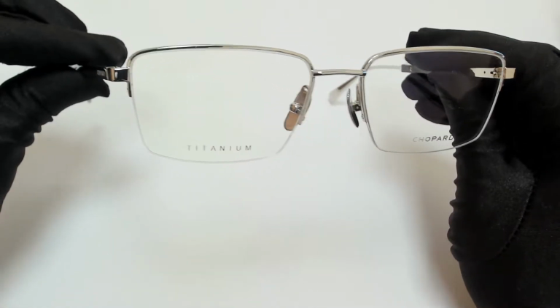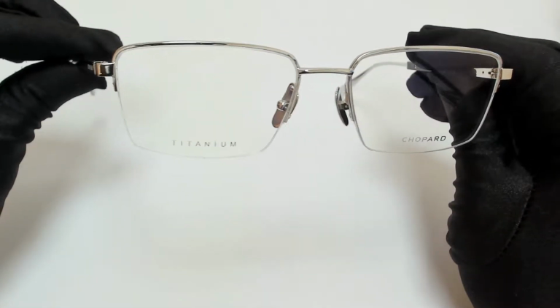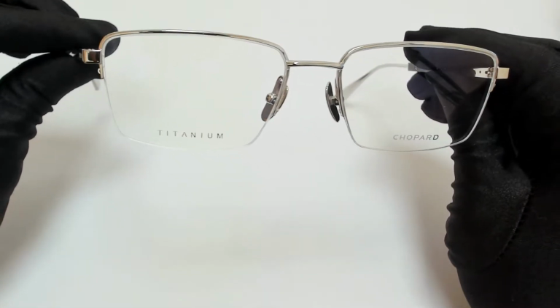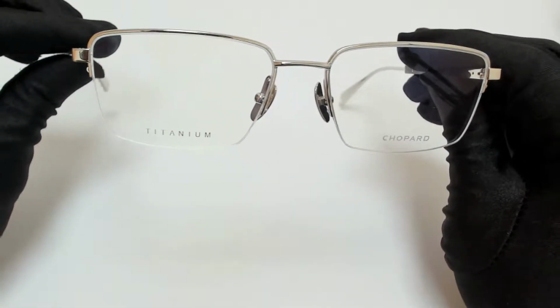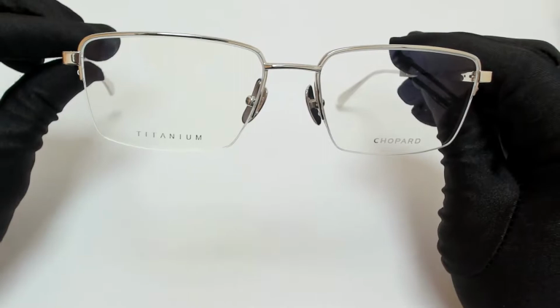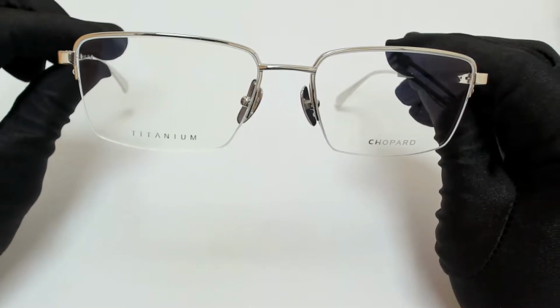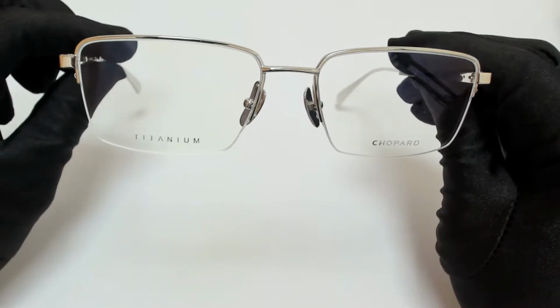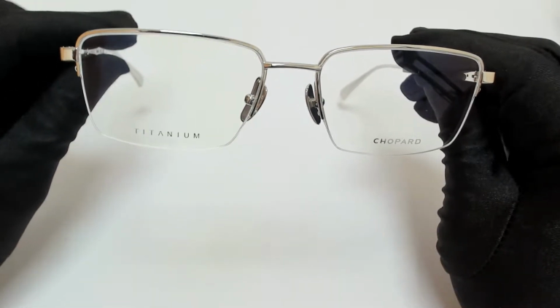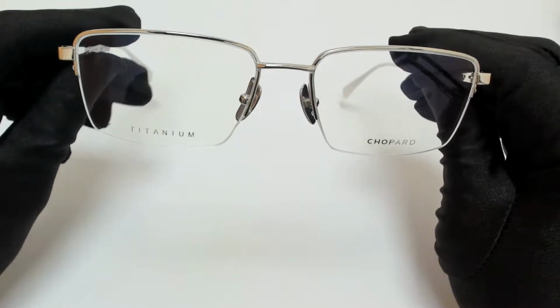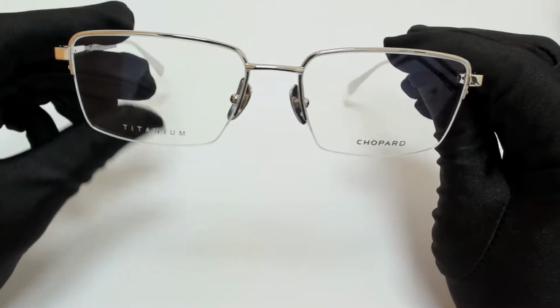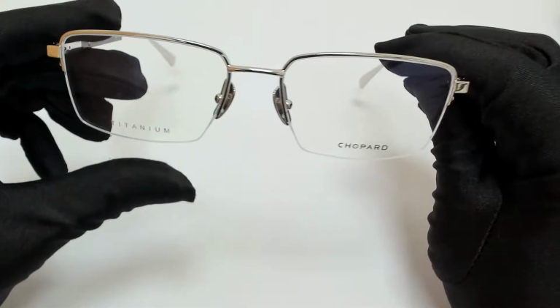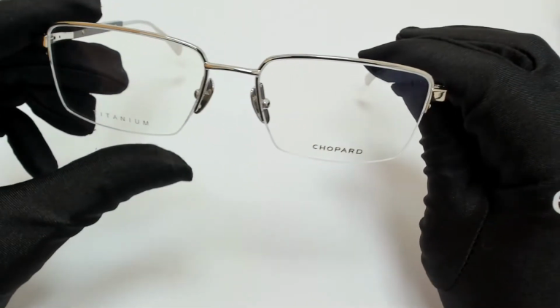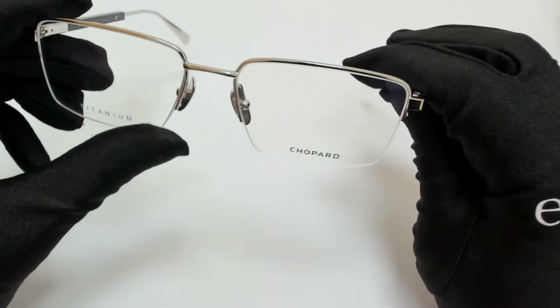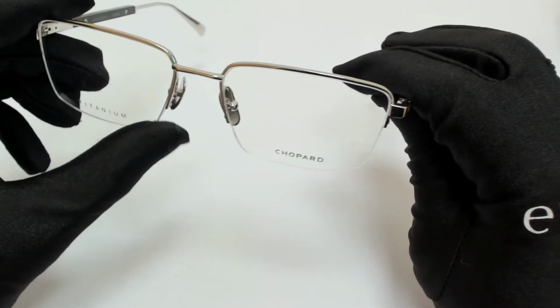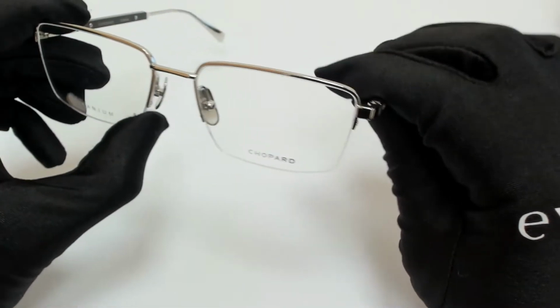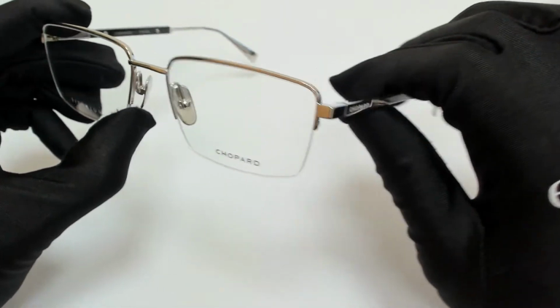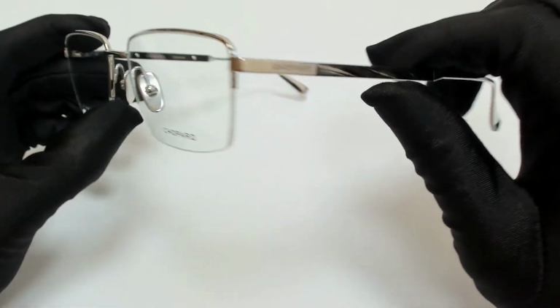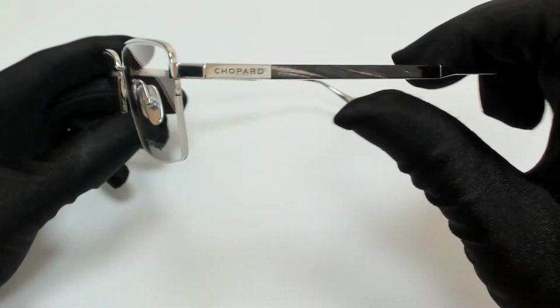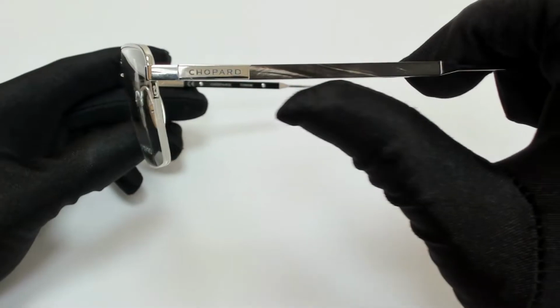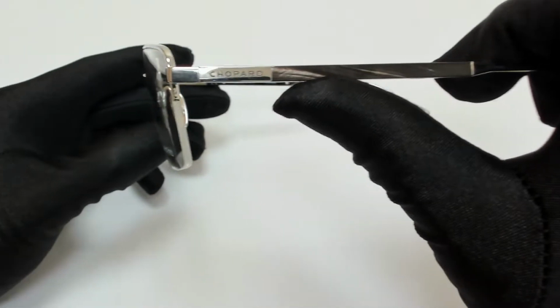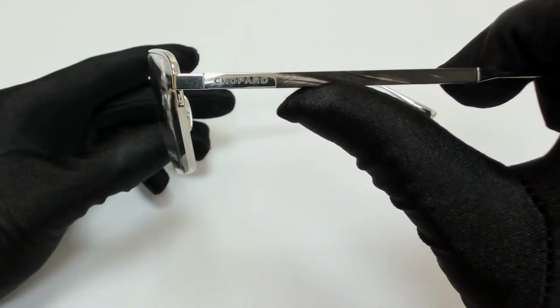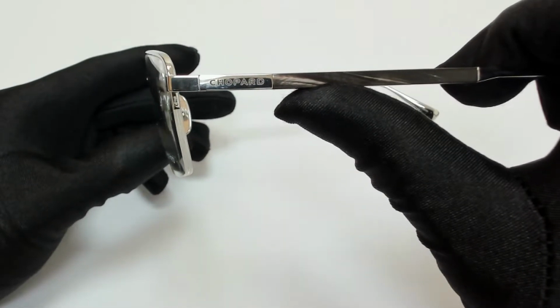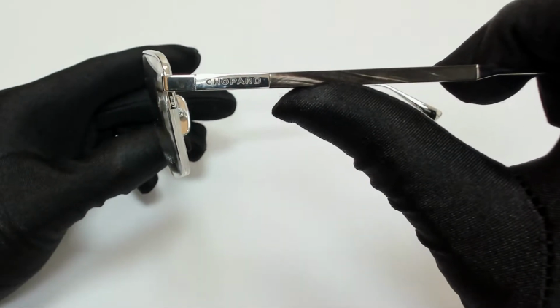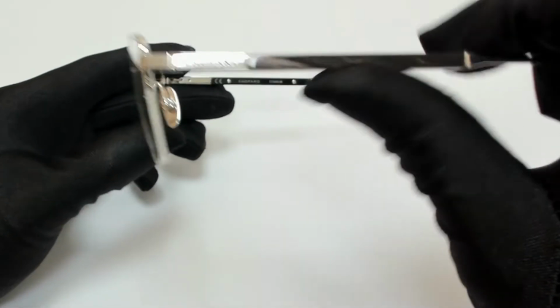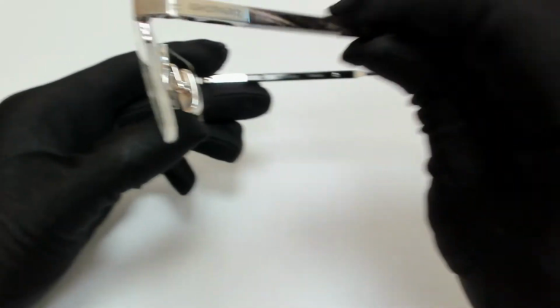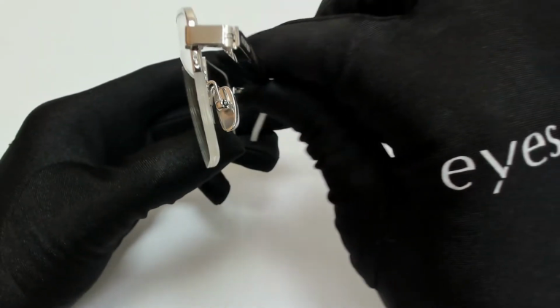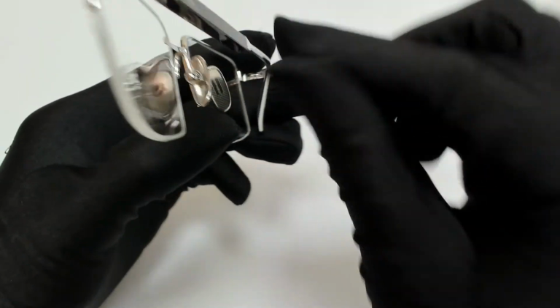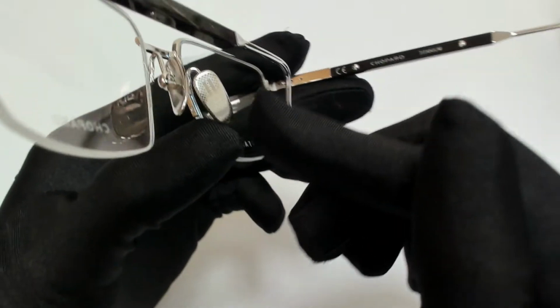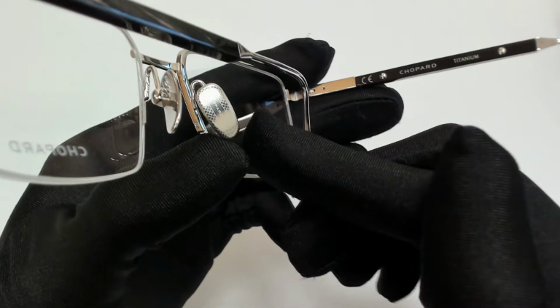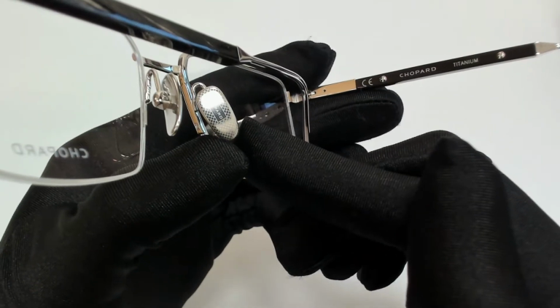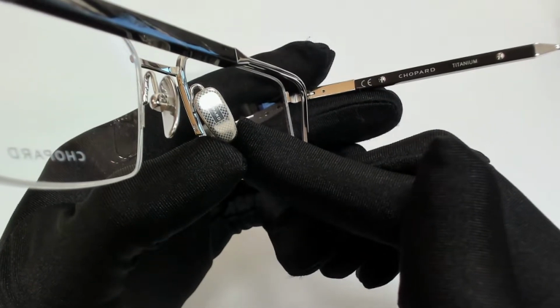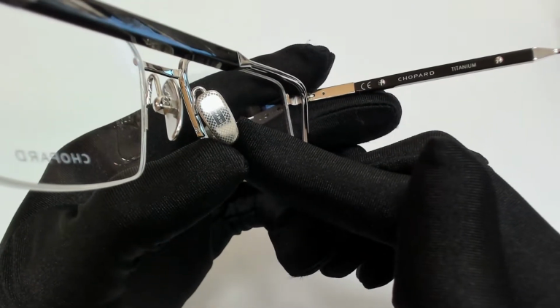The color of the frame is silver and it has a semi-rim rectangular shape. On its temples you'll find the Shapar logo, and it can also be found on its nose pads.